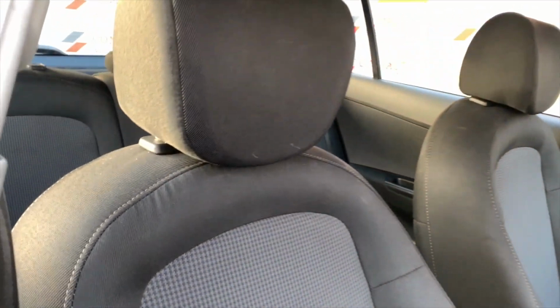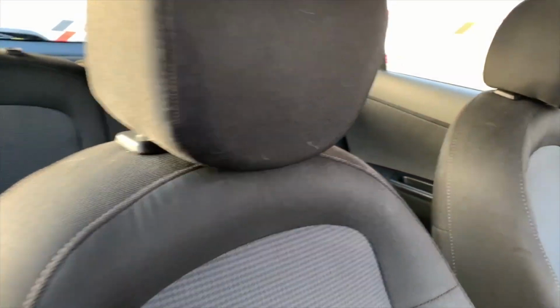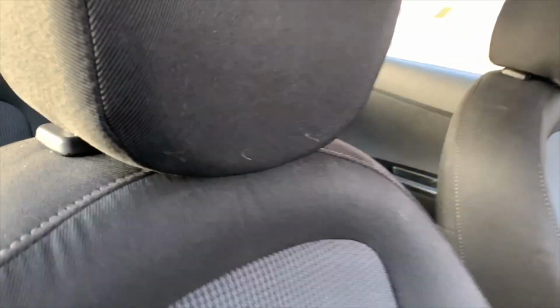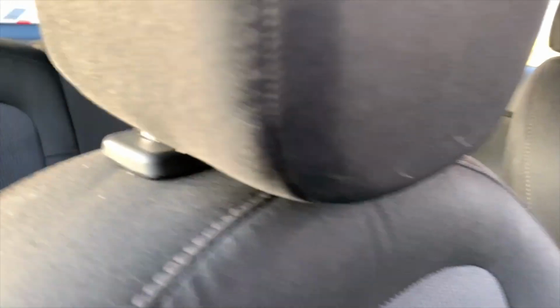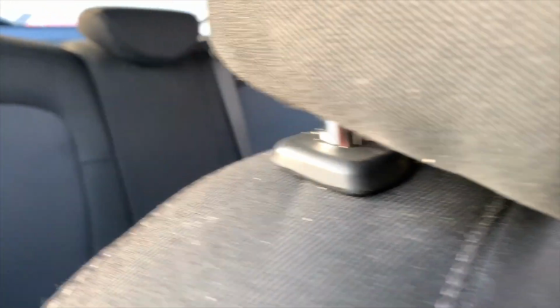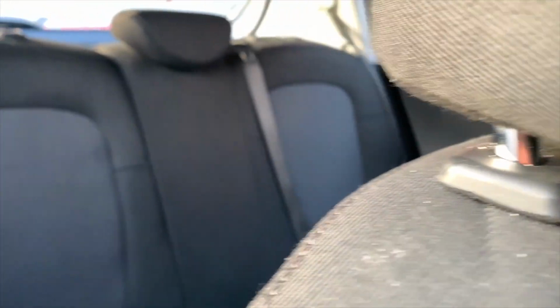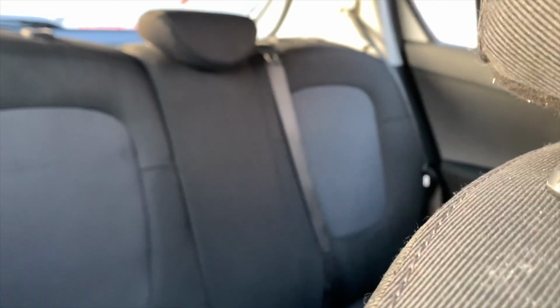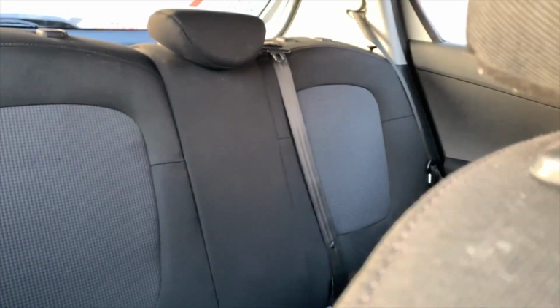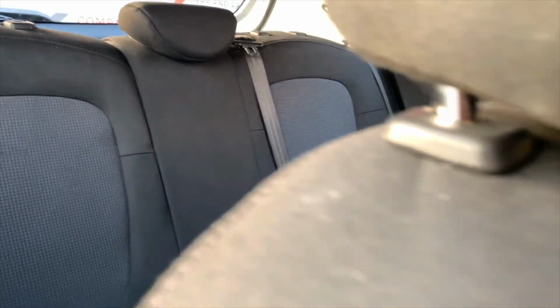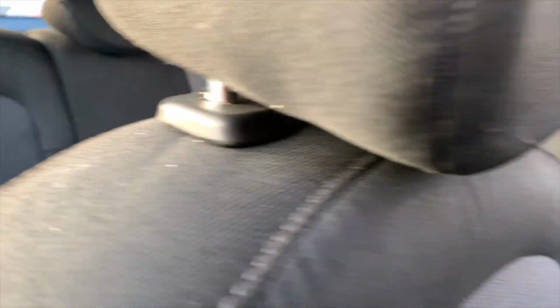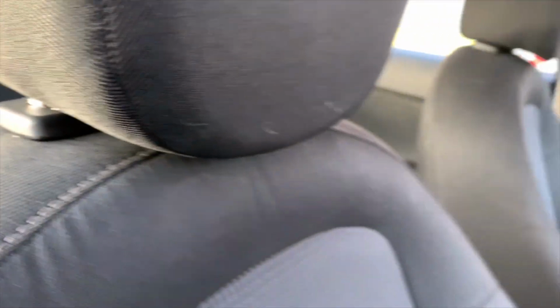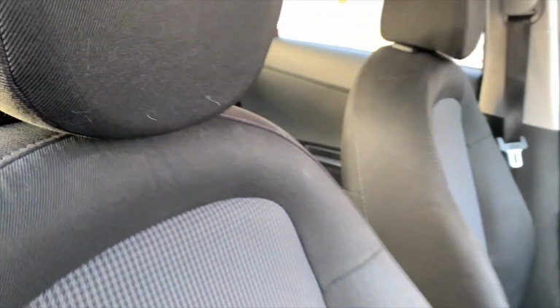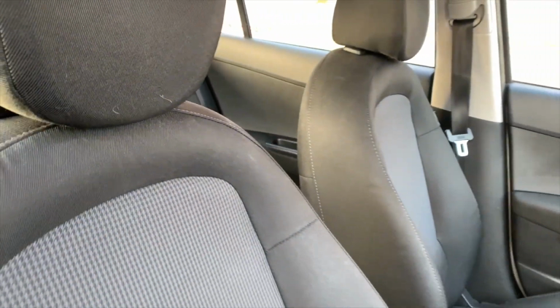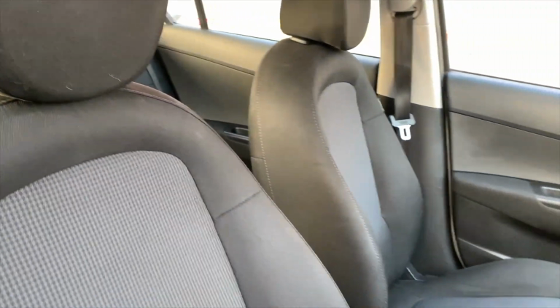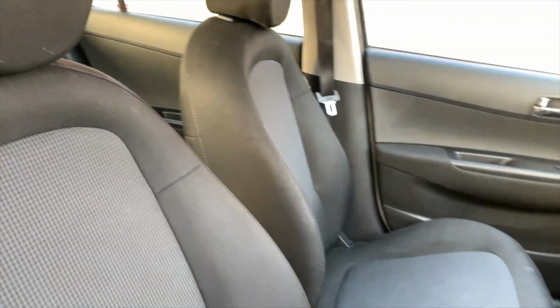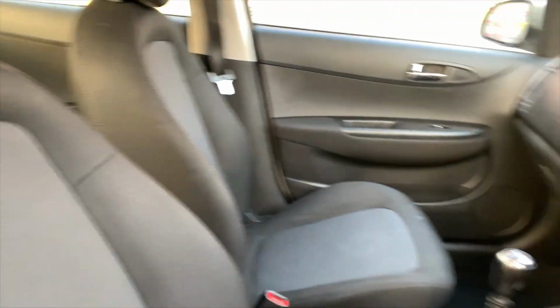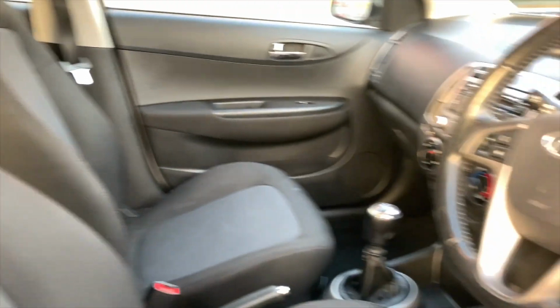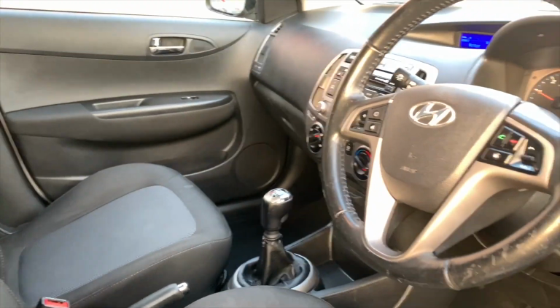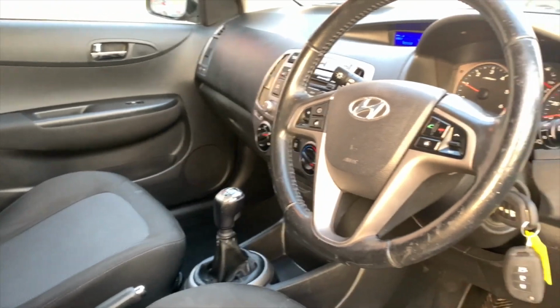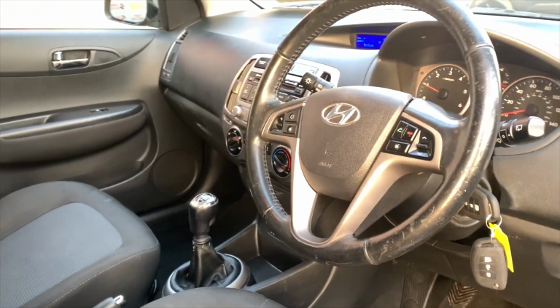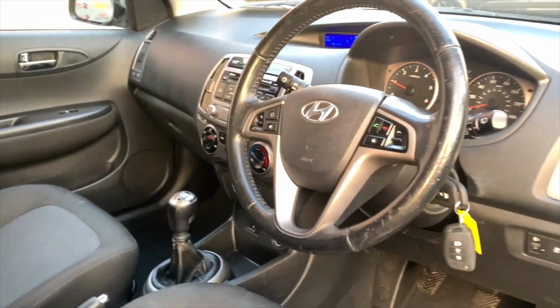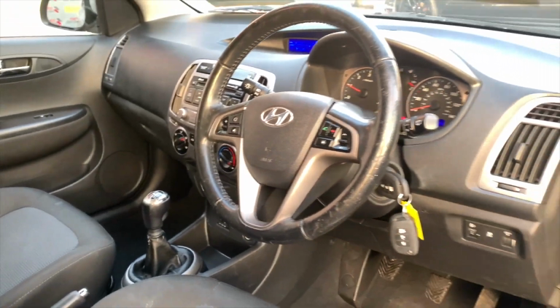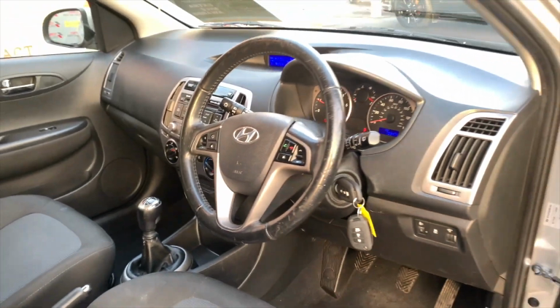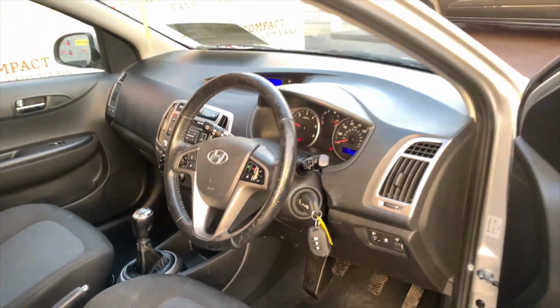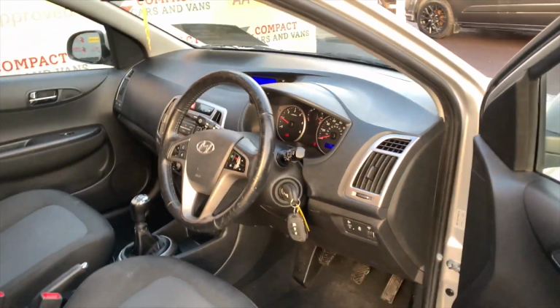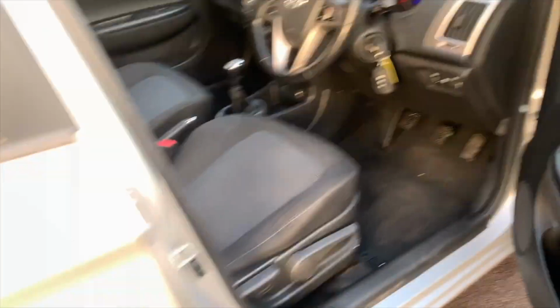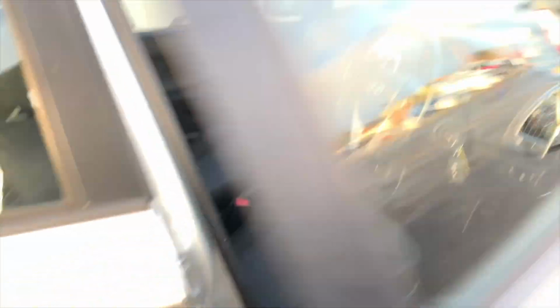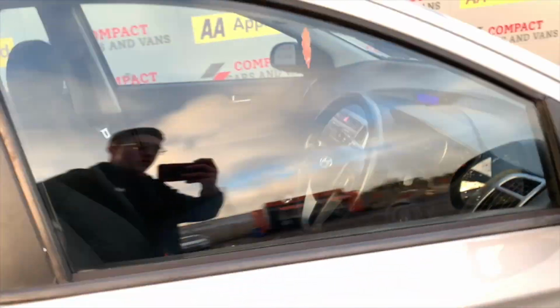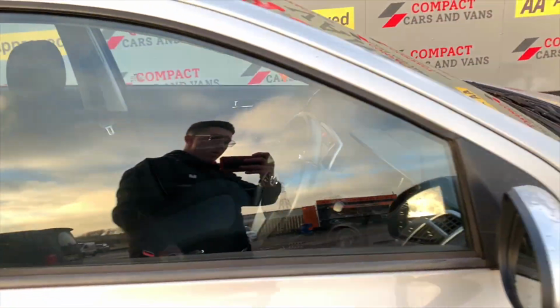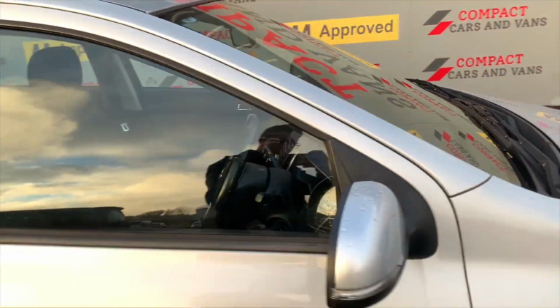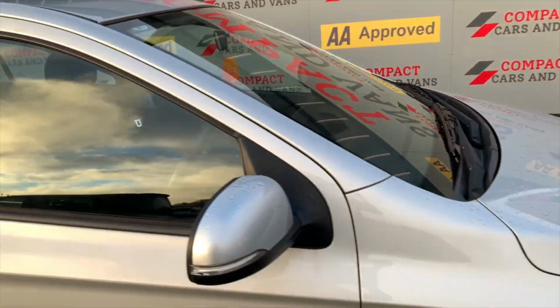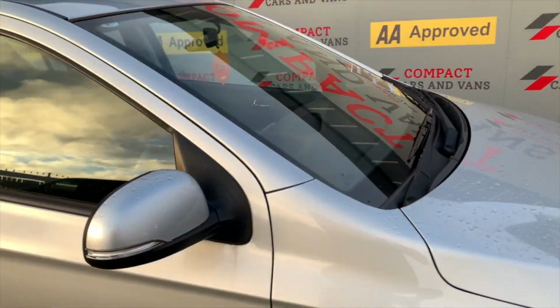As you can see, this small hatchback does not lack space, which is very beneficial for travelling with multiple passengers. Come down to Compact Cars and Vans today to see for yourself, and I promise you, you will not be disappointed.